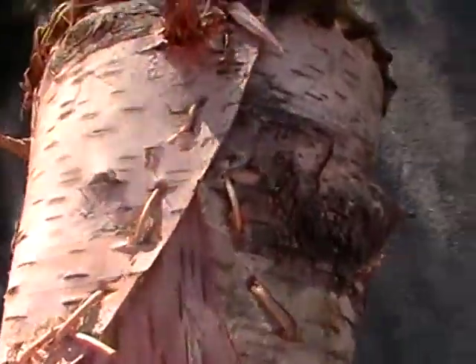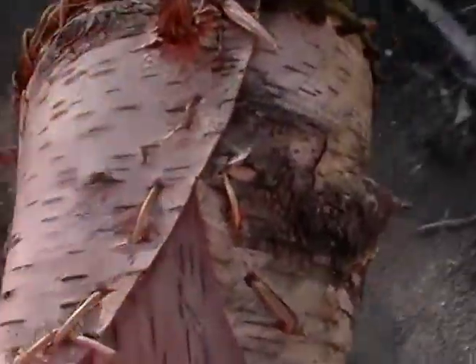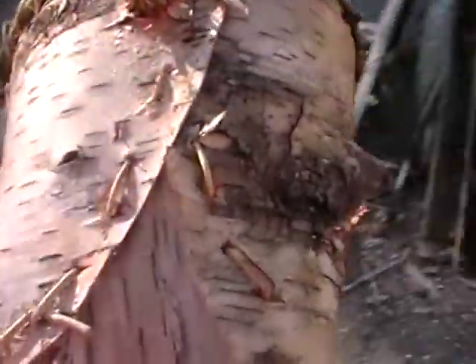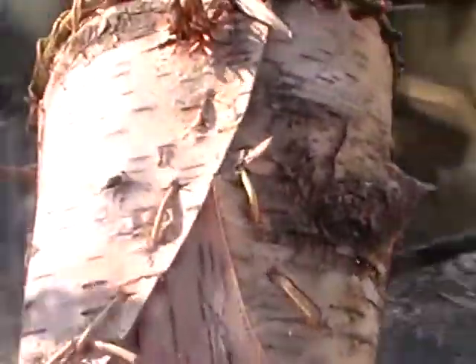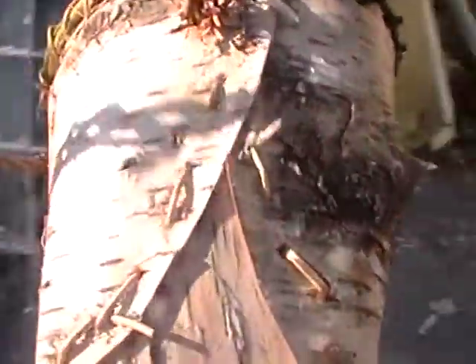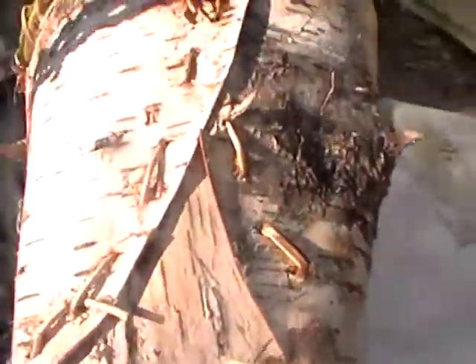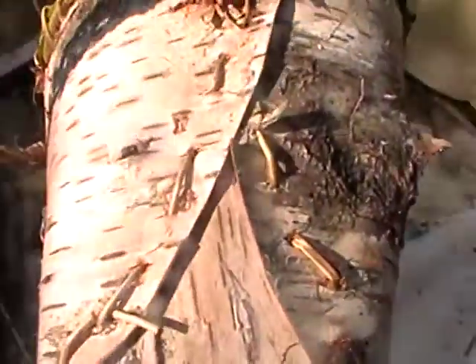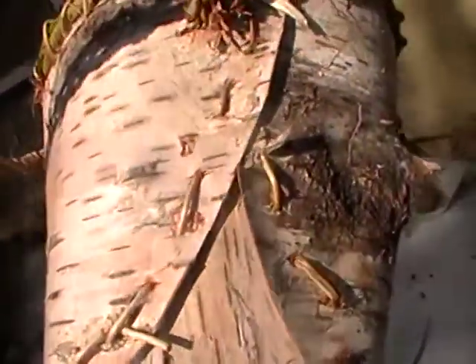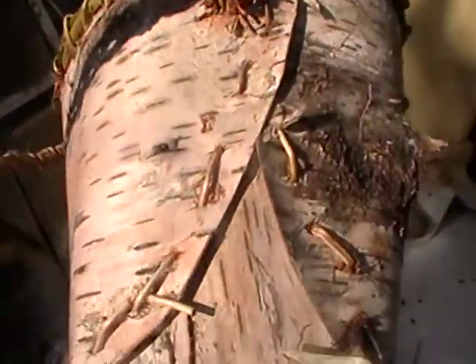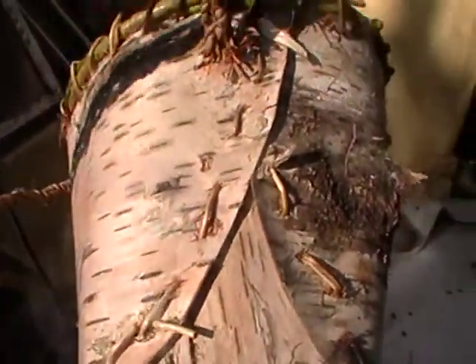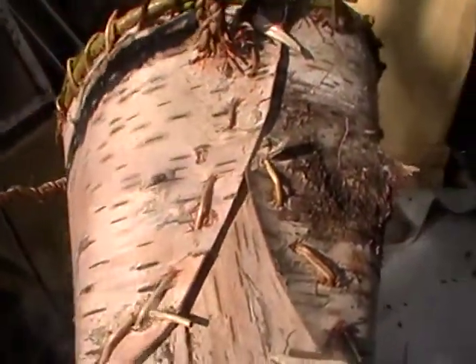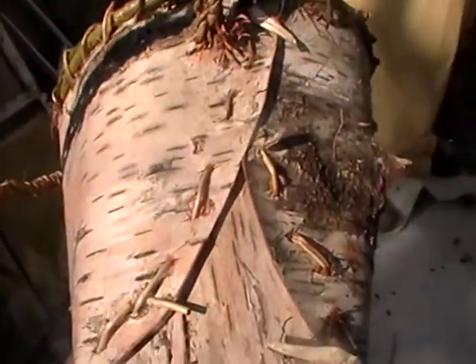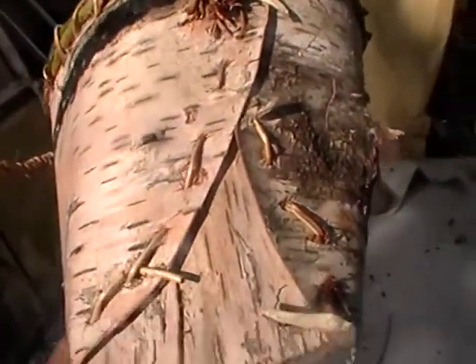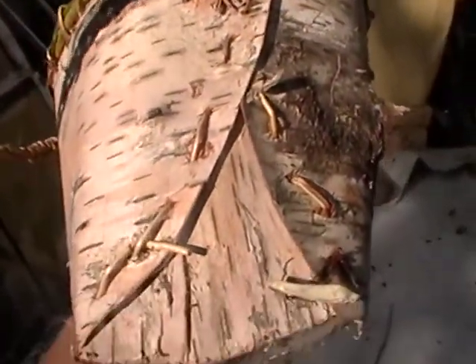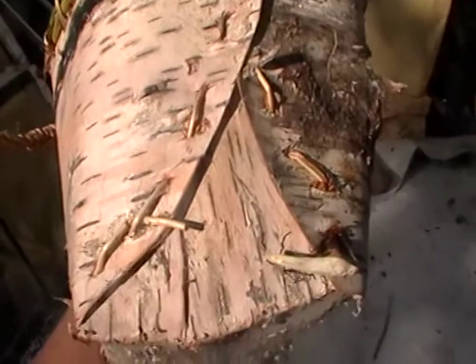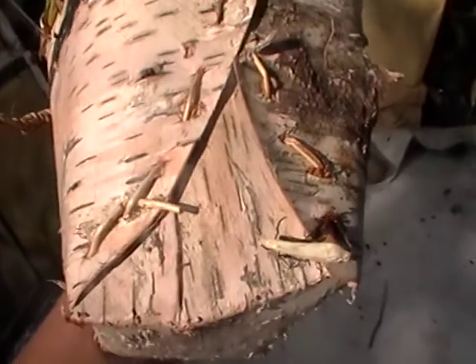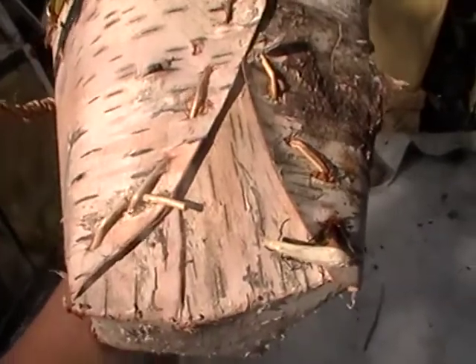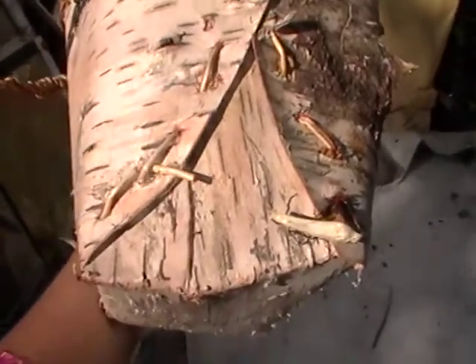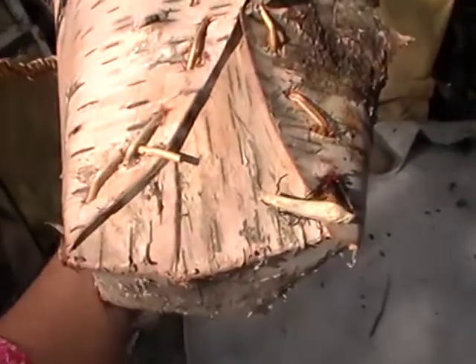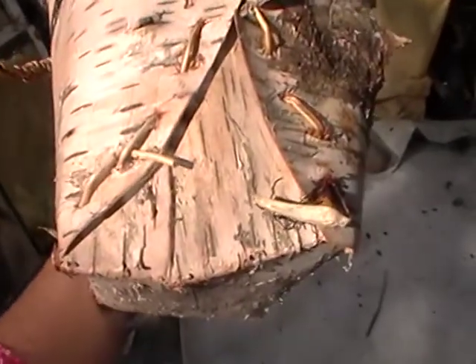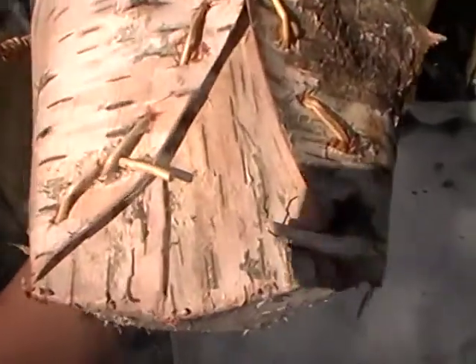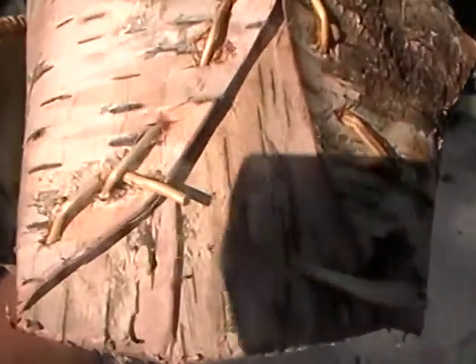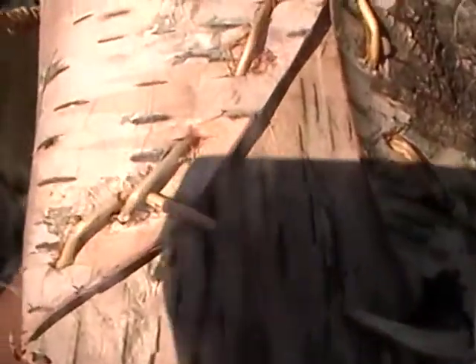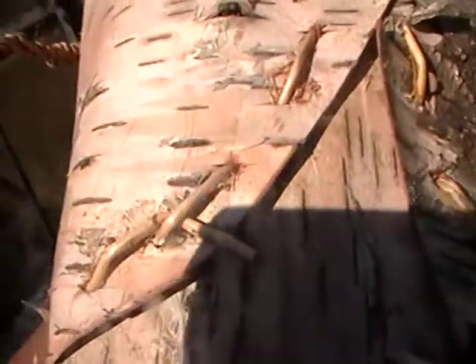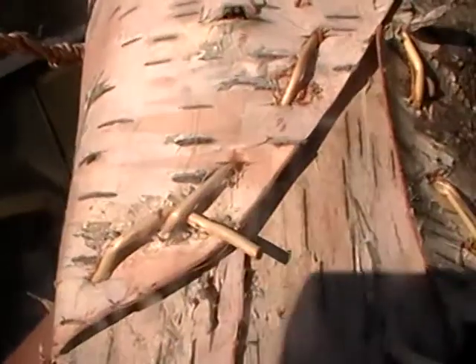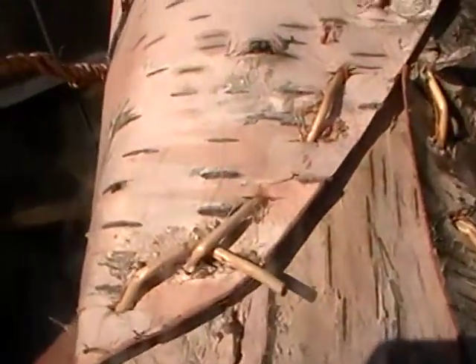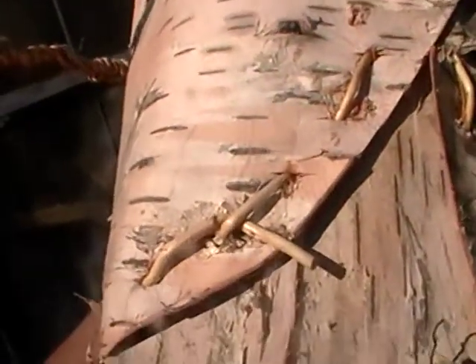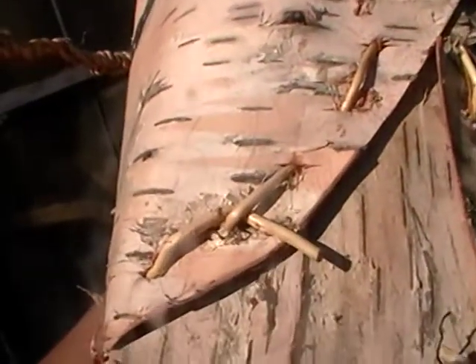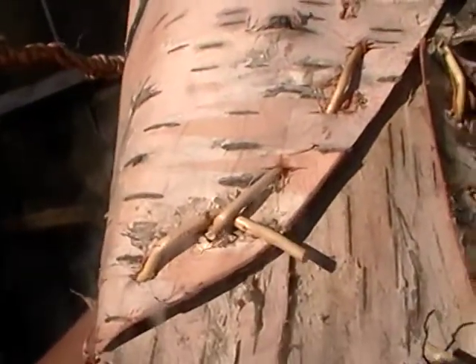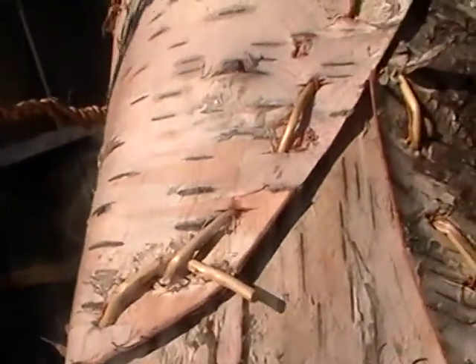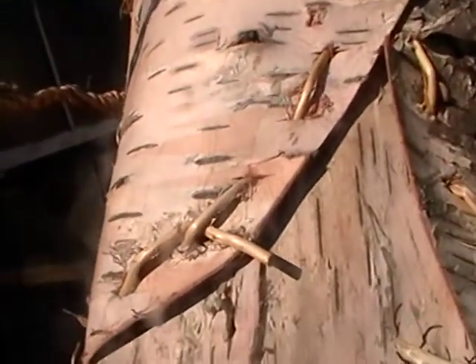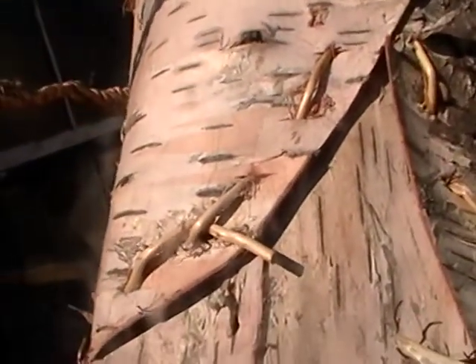I used an awl and made holes through all the layers. This should have been done on the inside, but I did it on the outside.